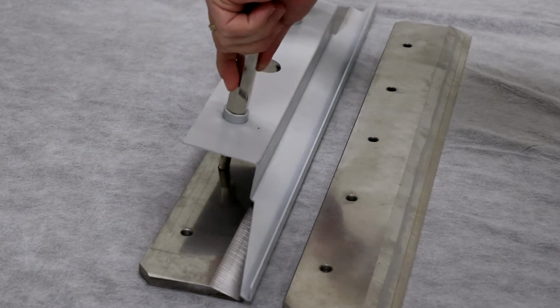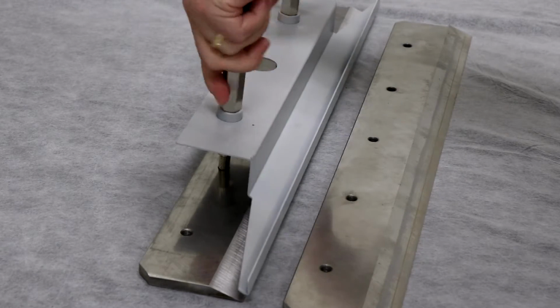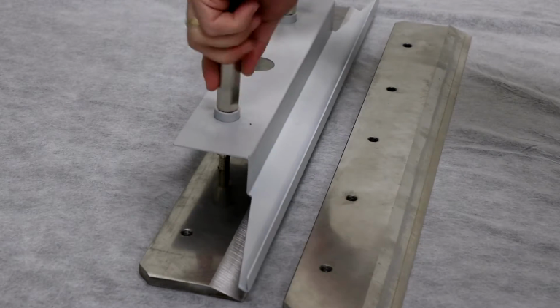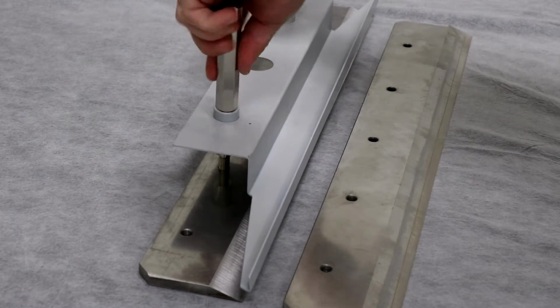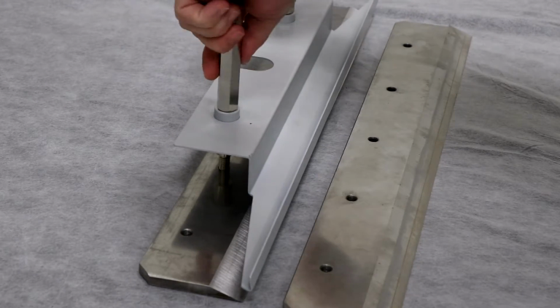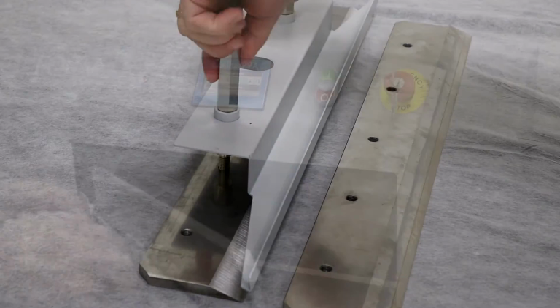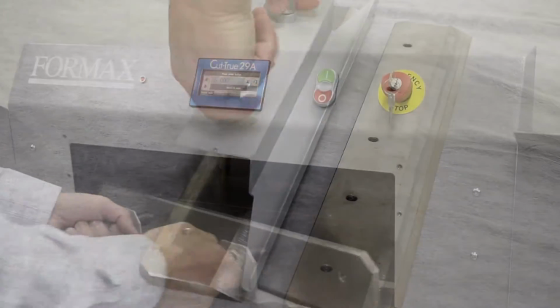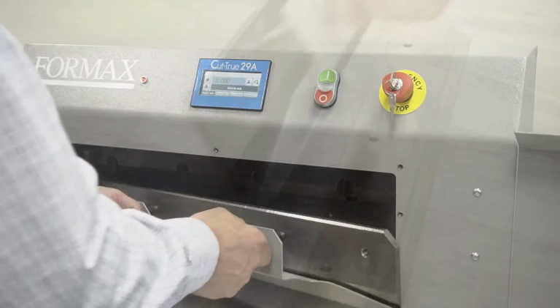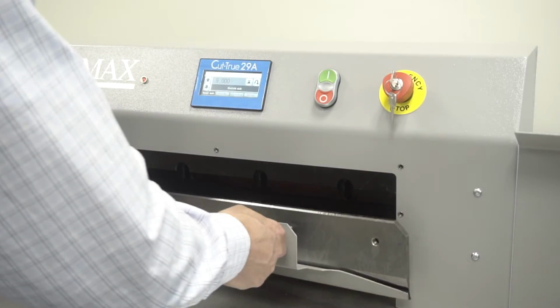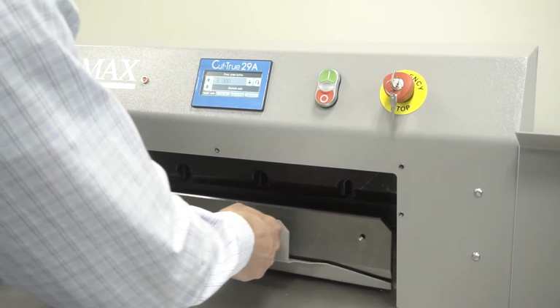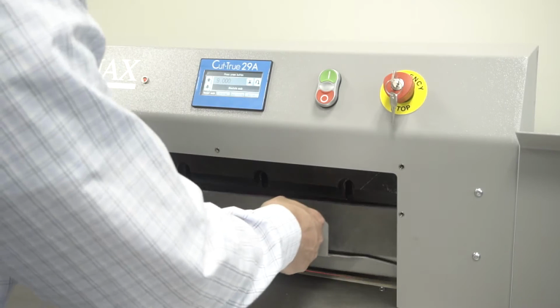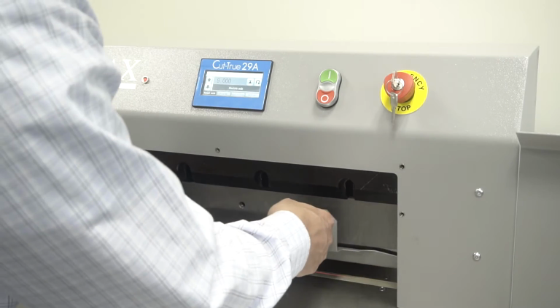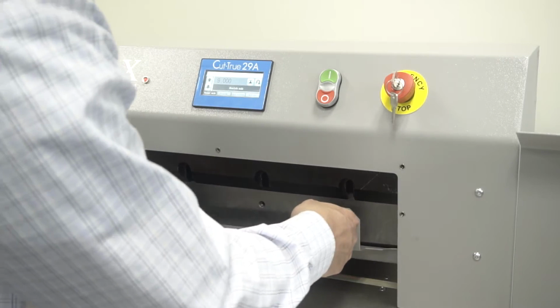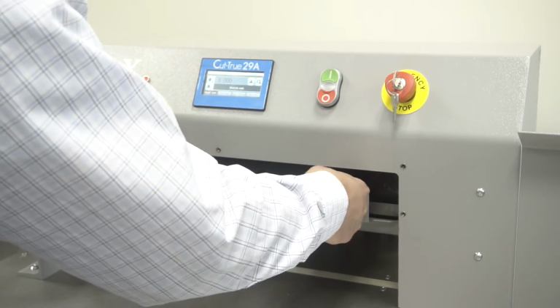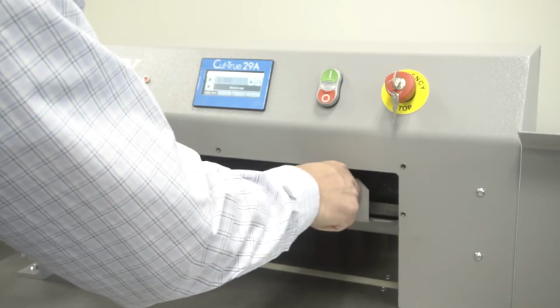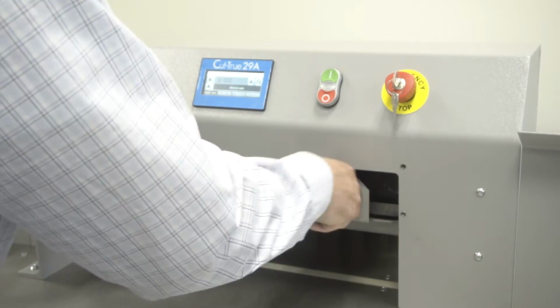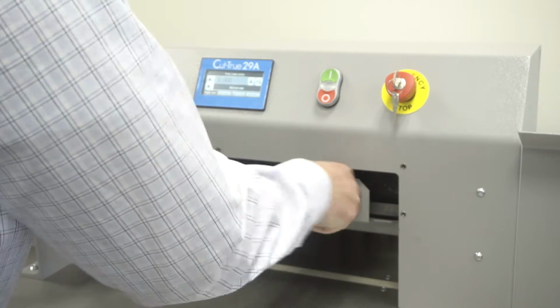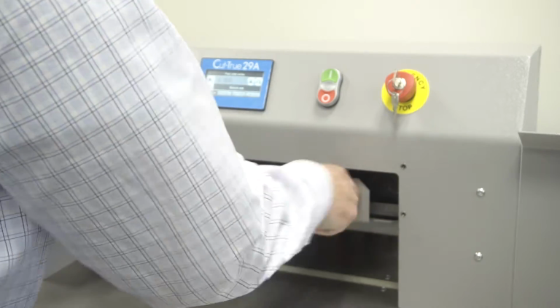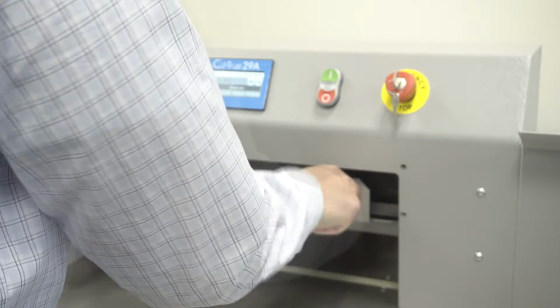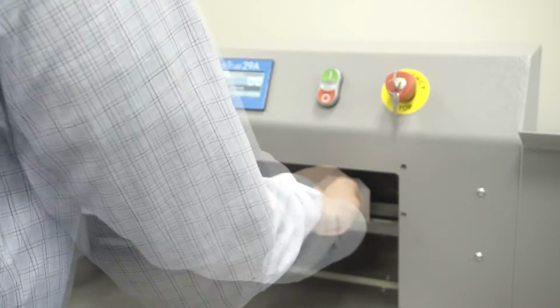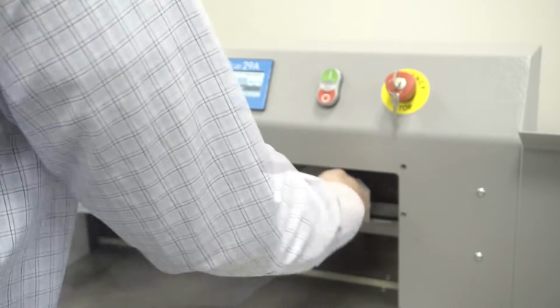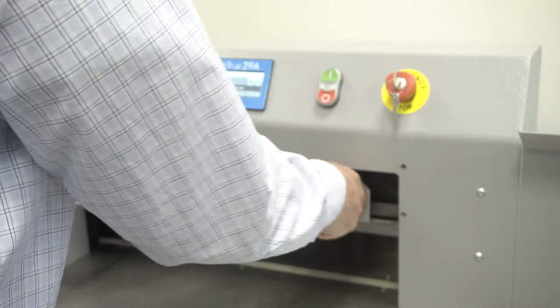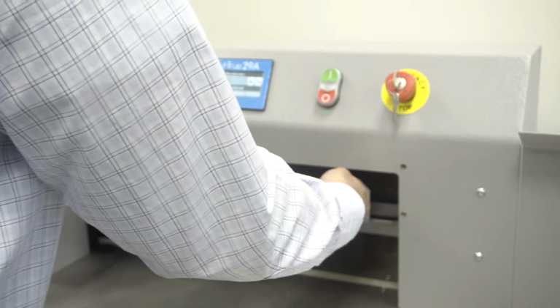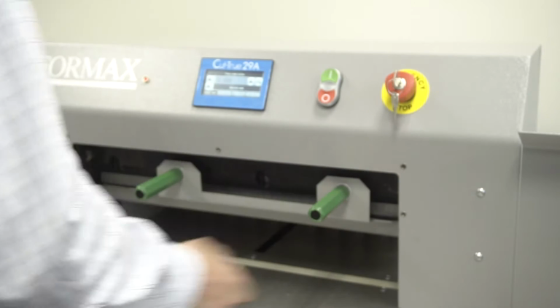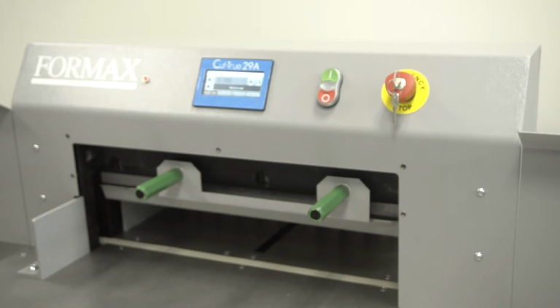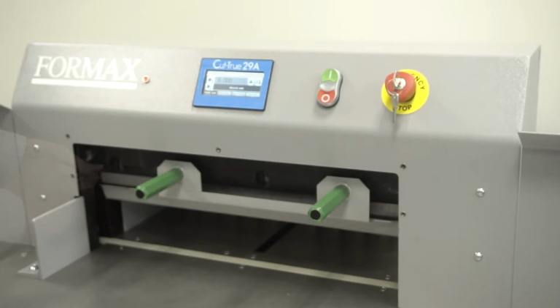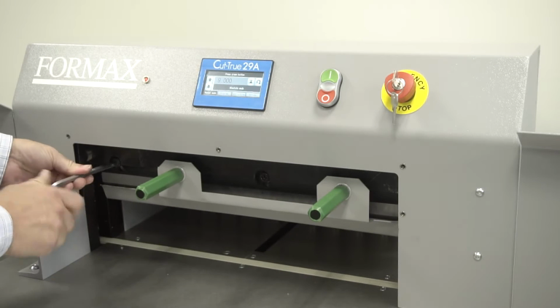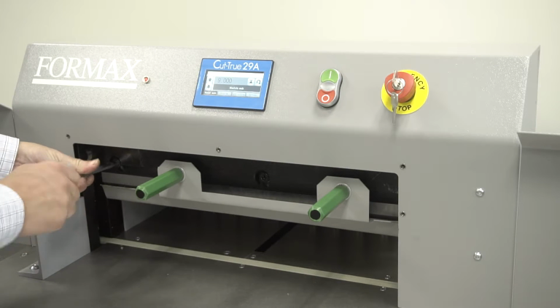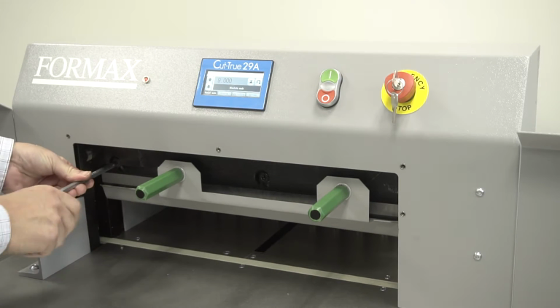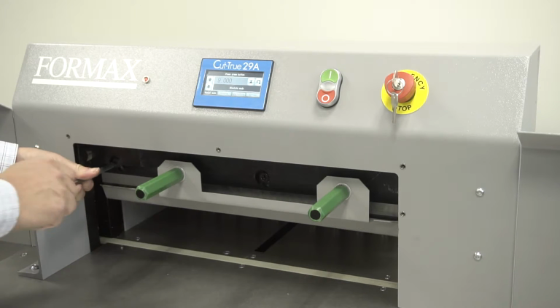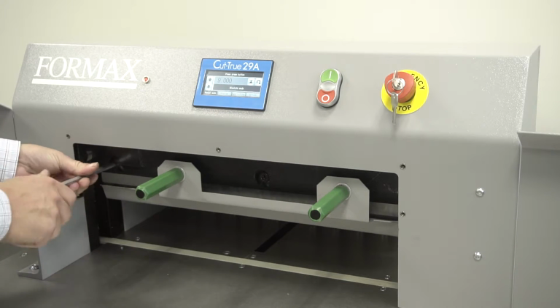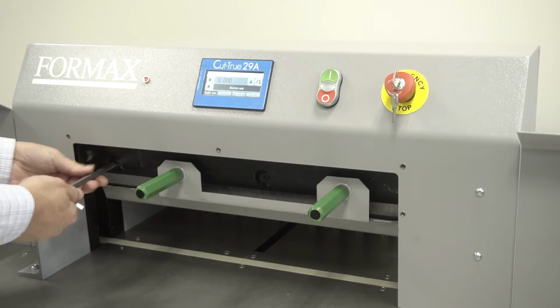Then connect the blade change tool to the new blade and slide the new blade into position one side at a time, being sure to align the corresponding second and fourth bolt holes and tighten. Then replace the first and third bolts to hold the blade in place.